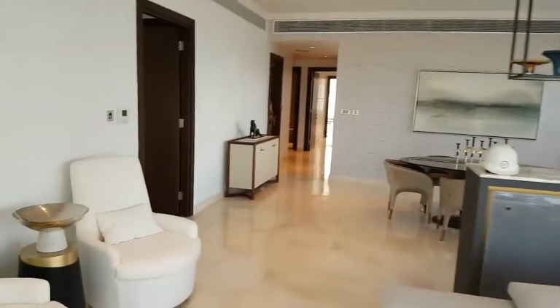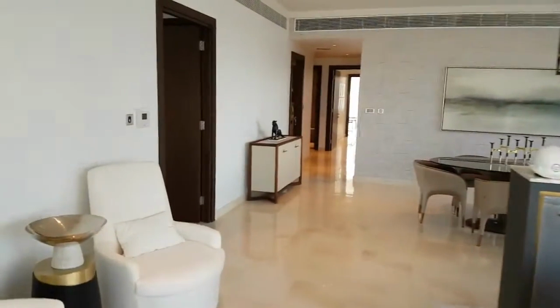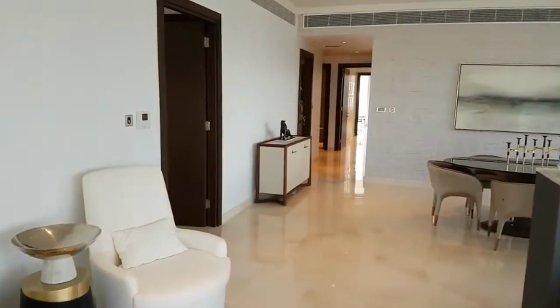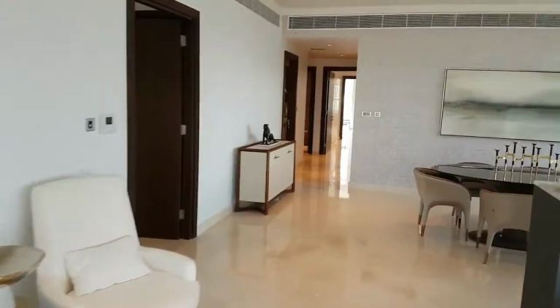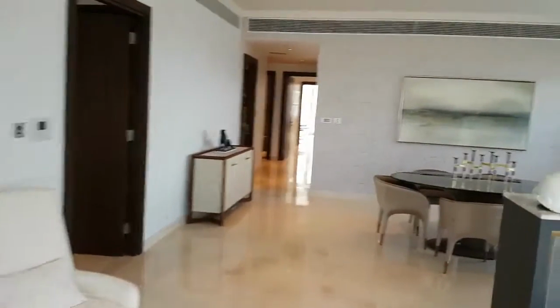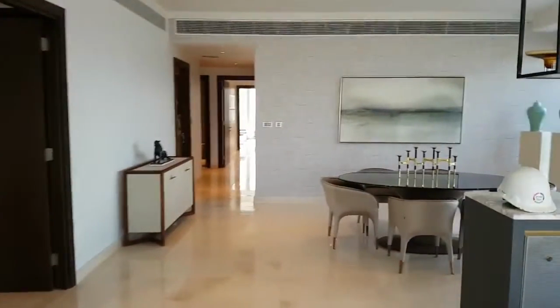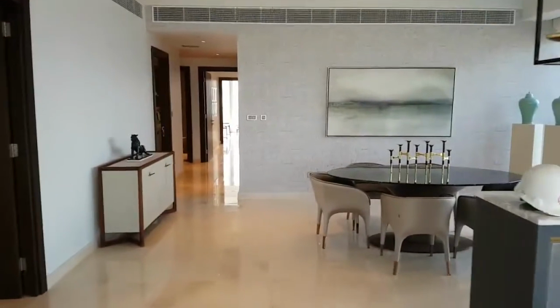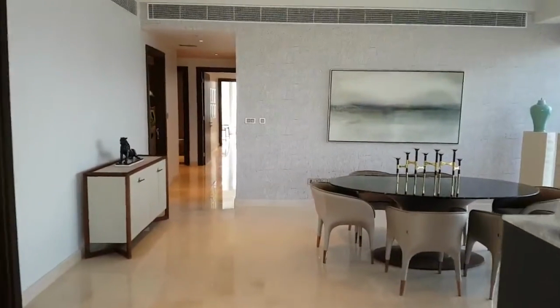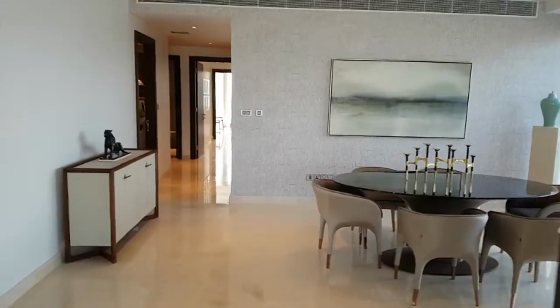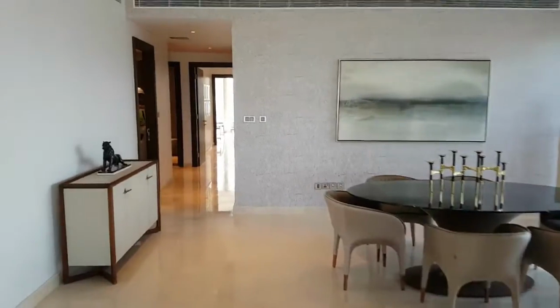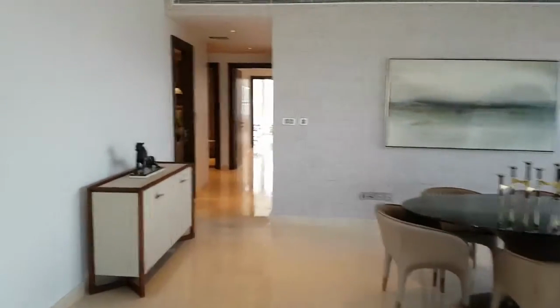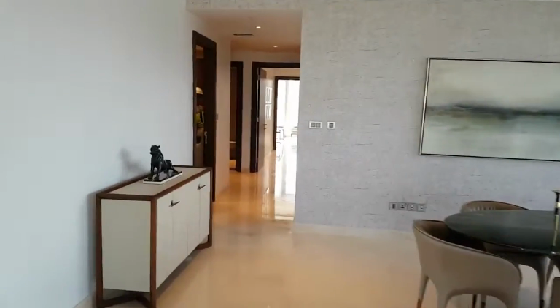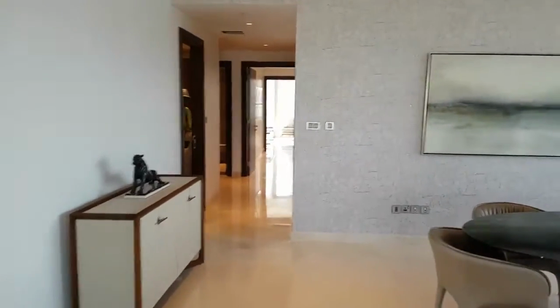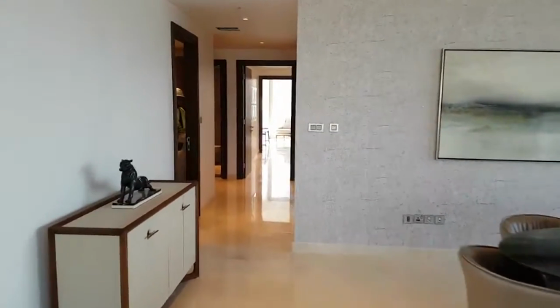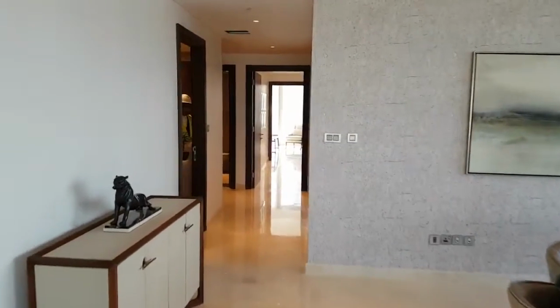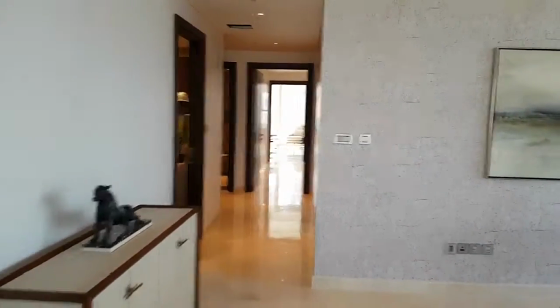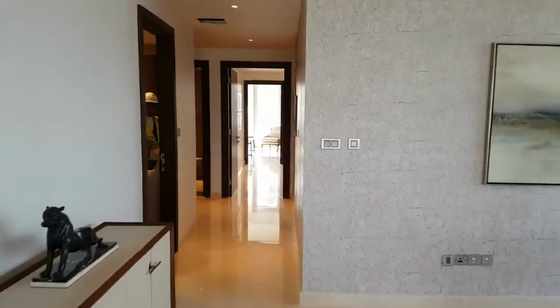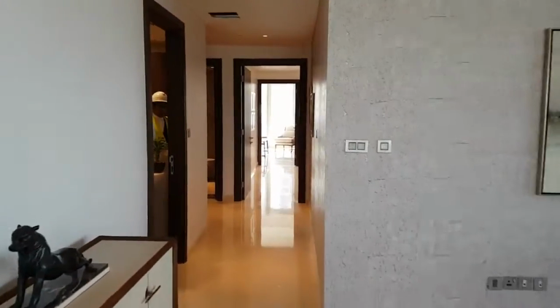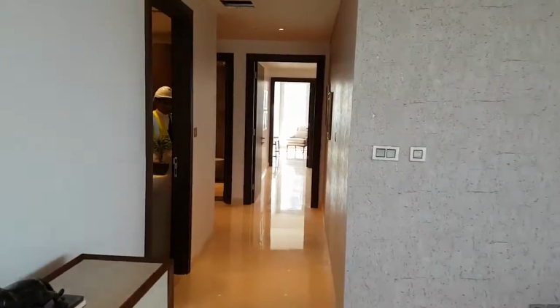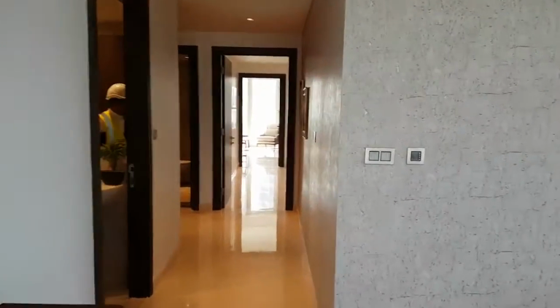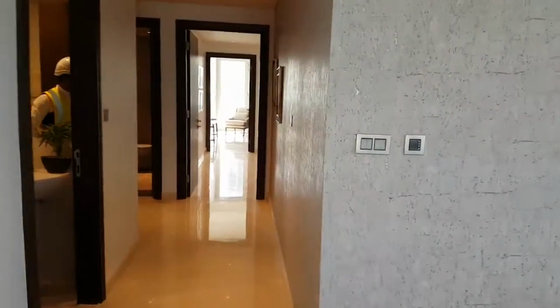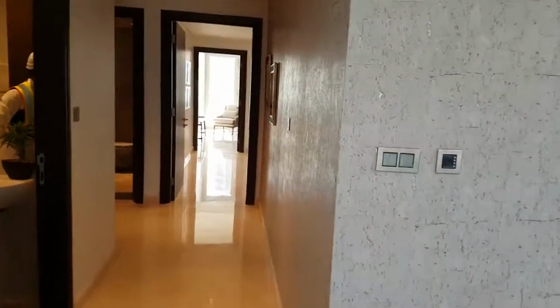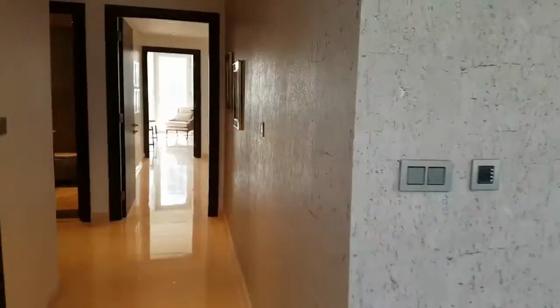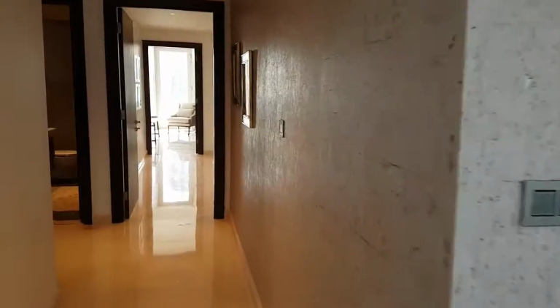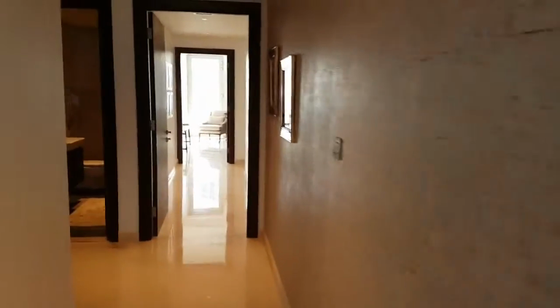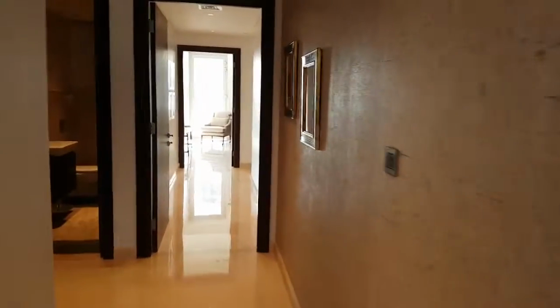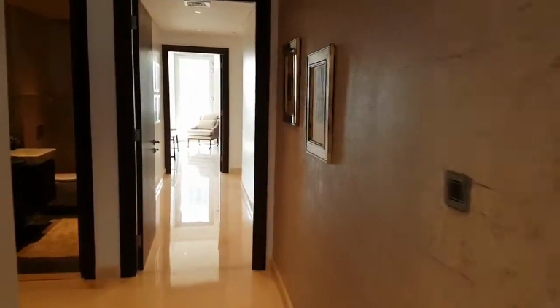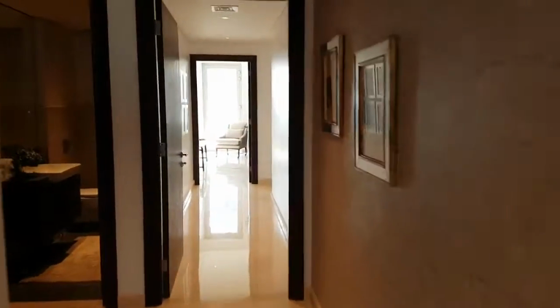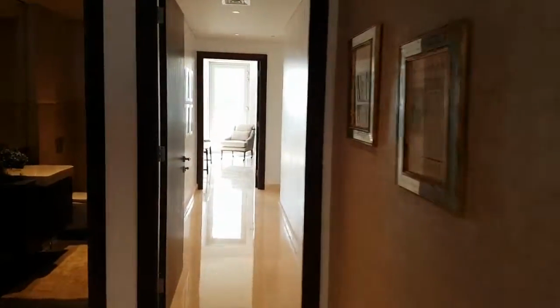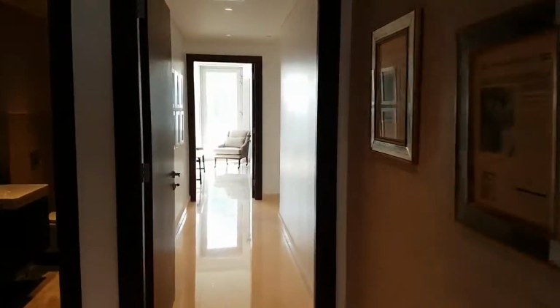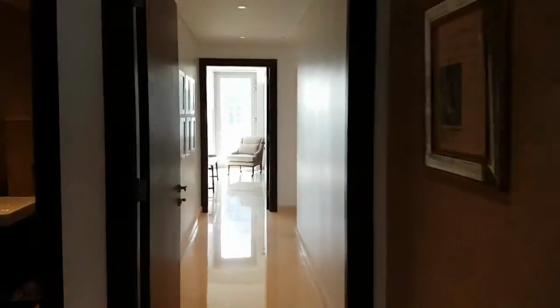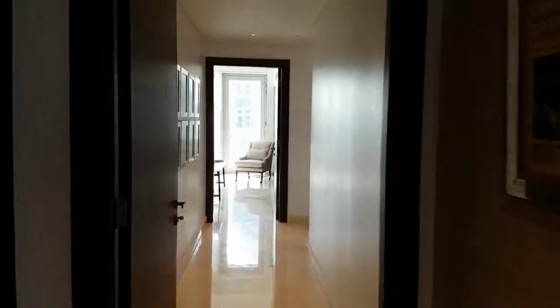This is the living room, and the kitchen is somewhere we're going to see in a minute. First we're going to walk through to get to the bedroom, which we will see just ahead.